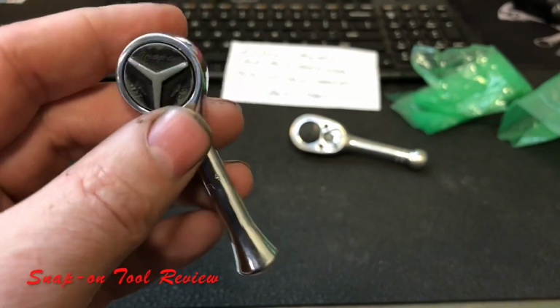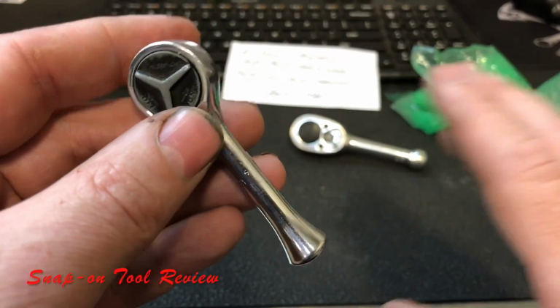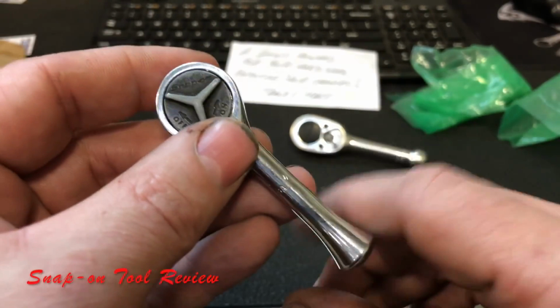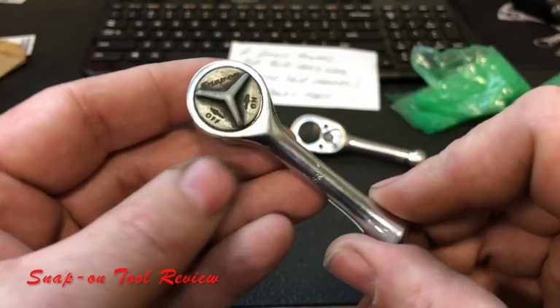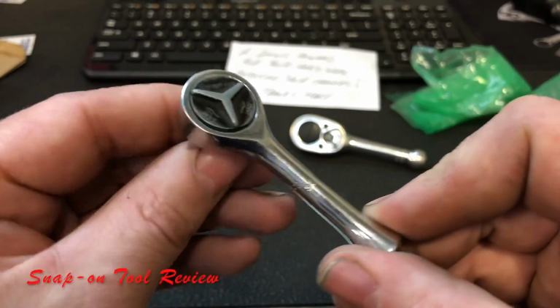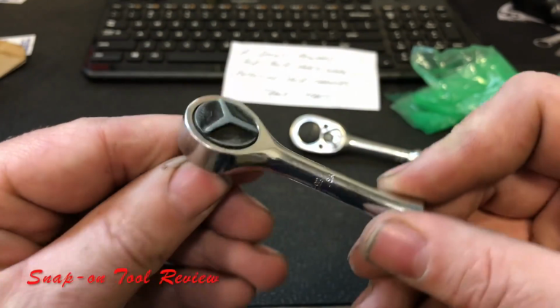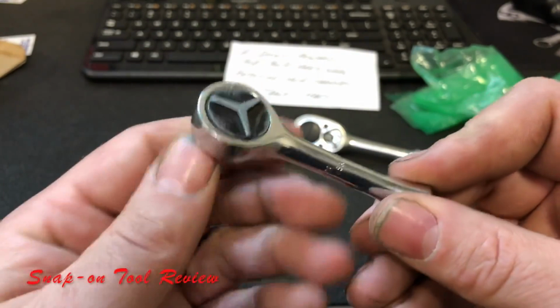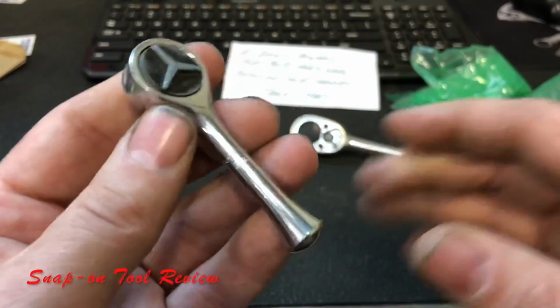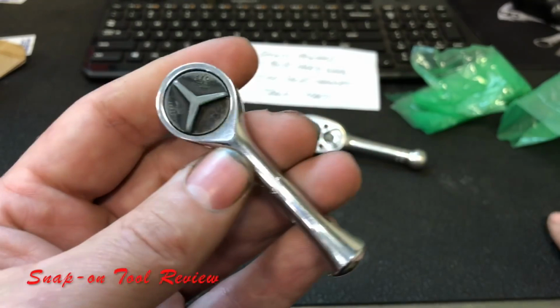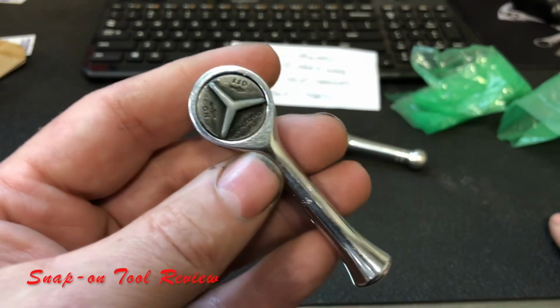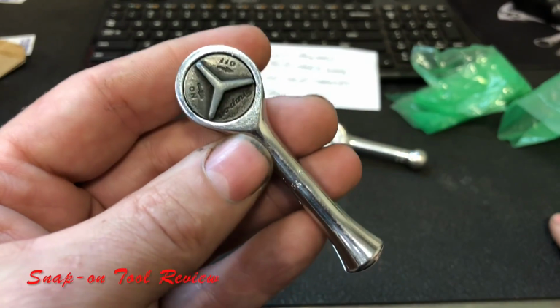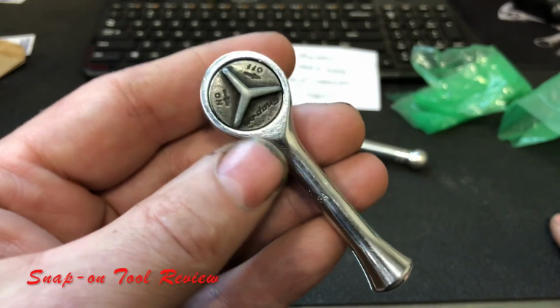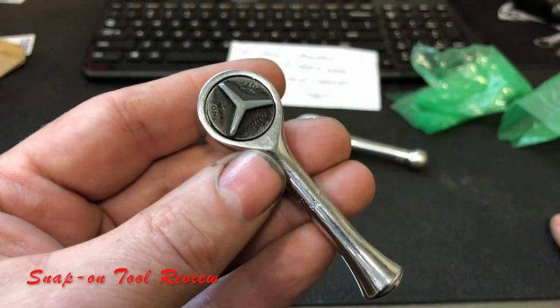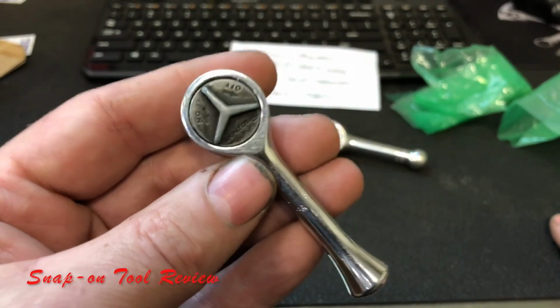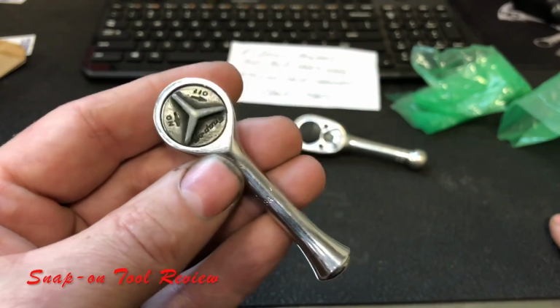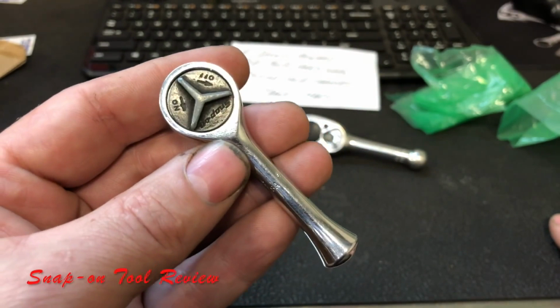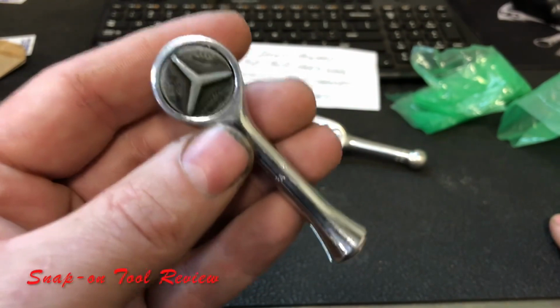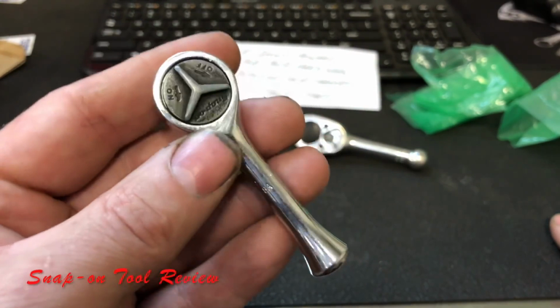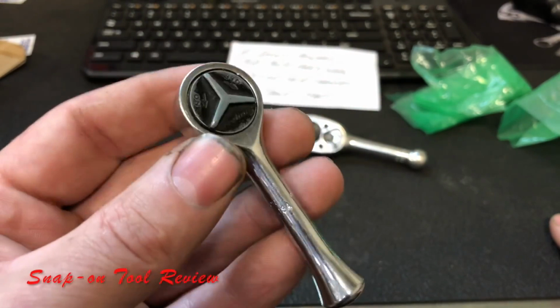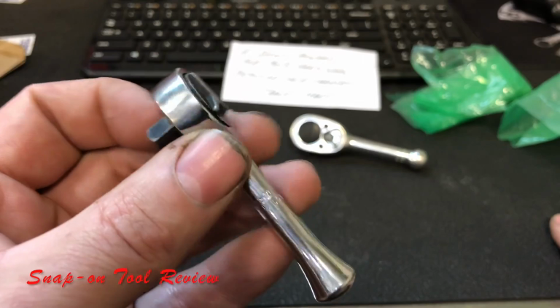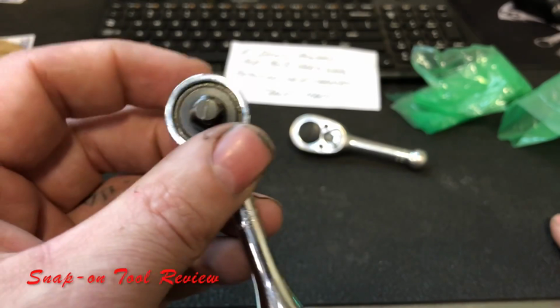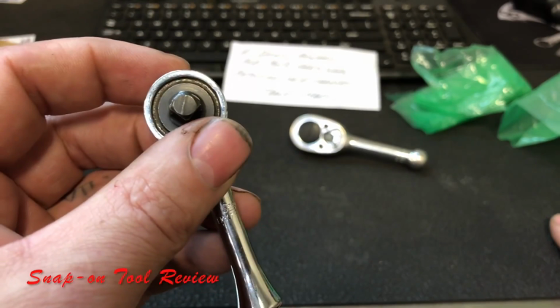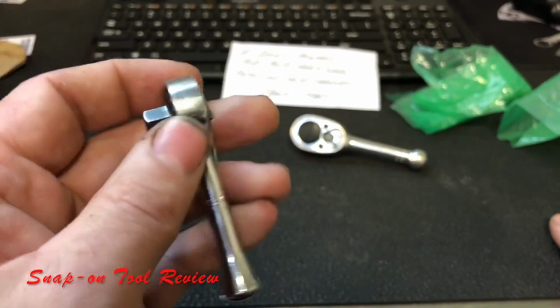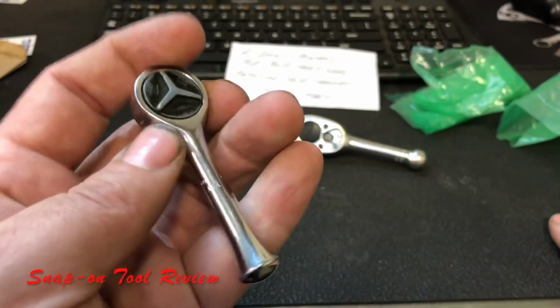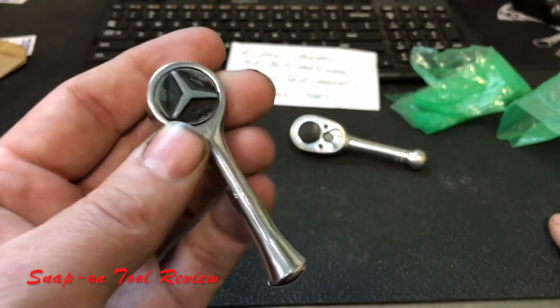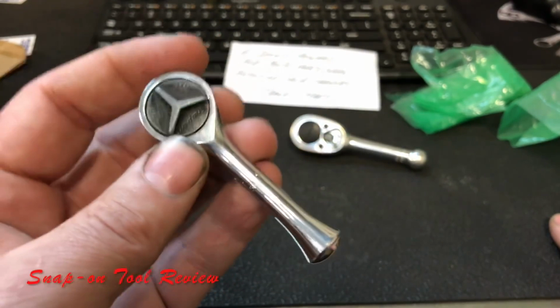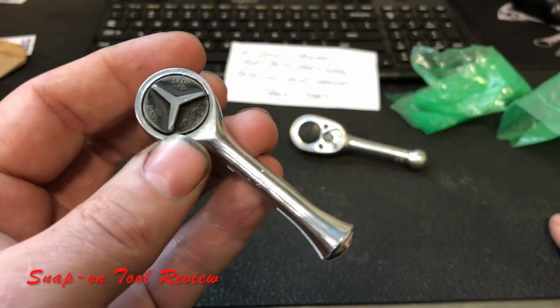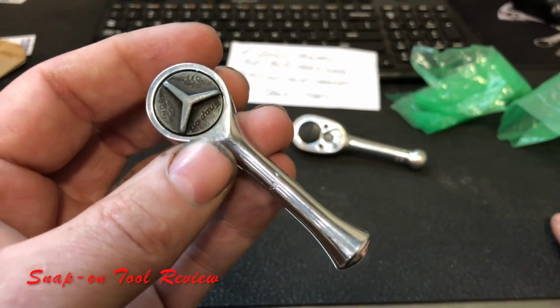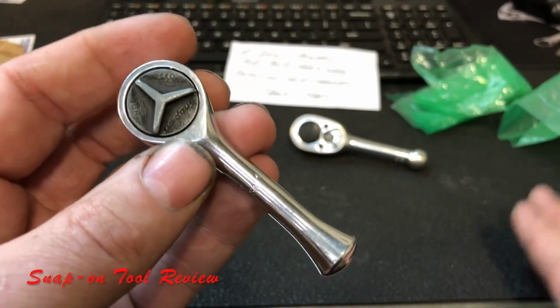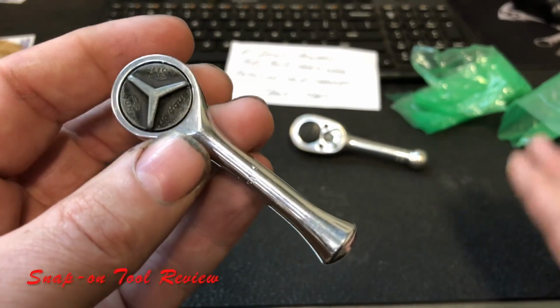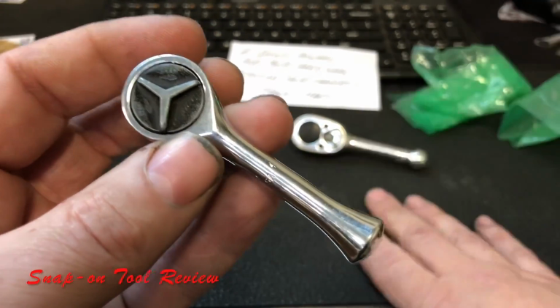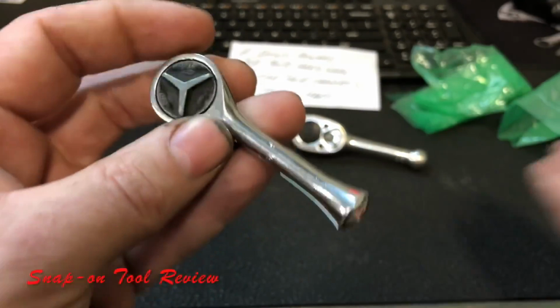I did say that when I get fan mail and I get an antique ratchet, they are going in the drawer. So let's open the drawer.